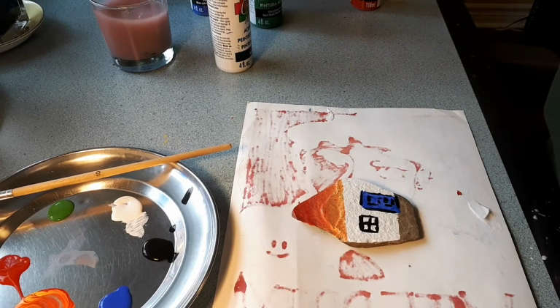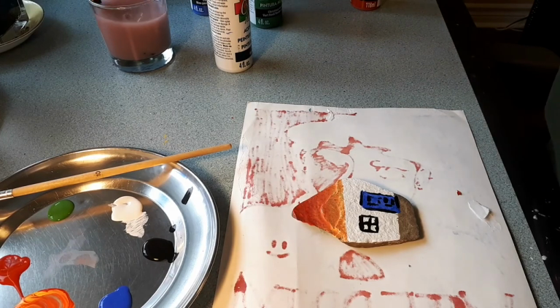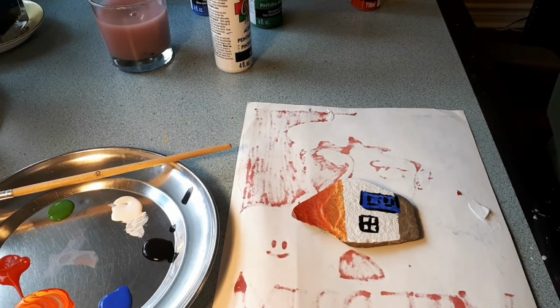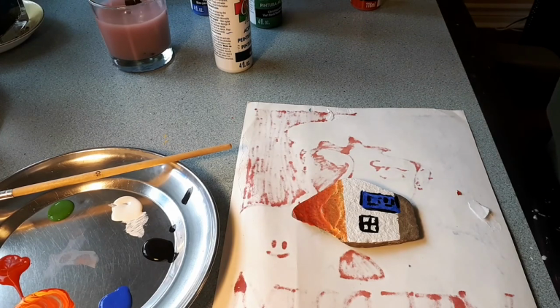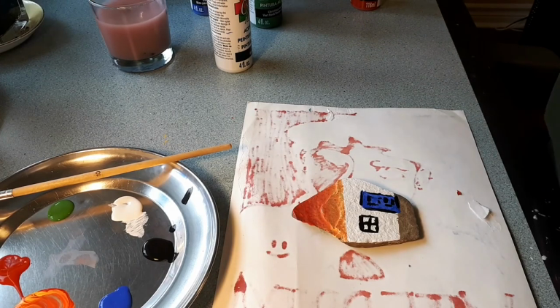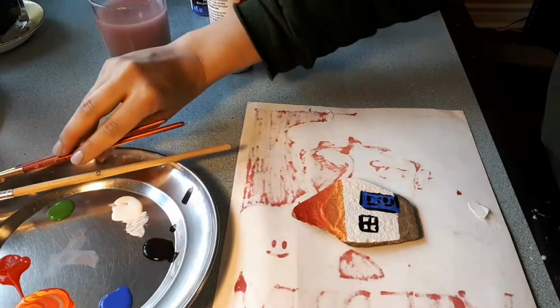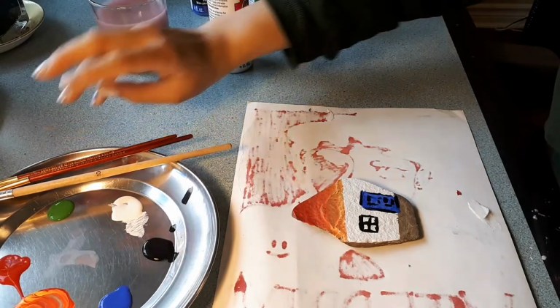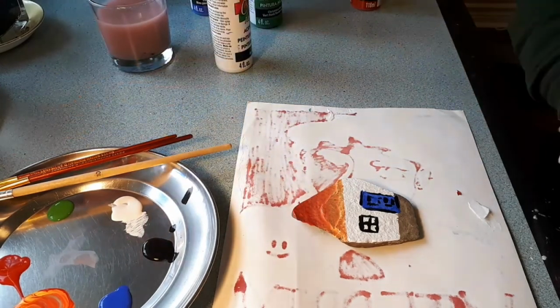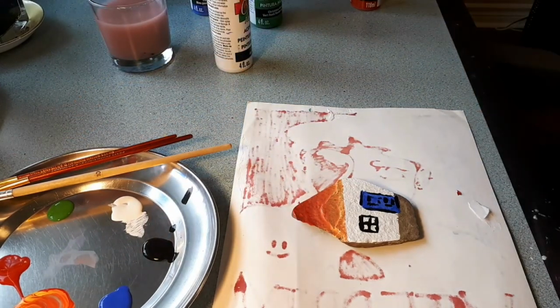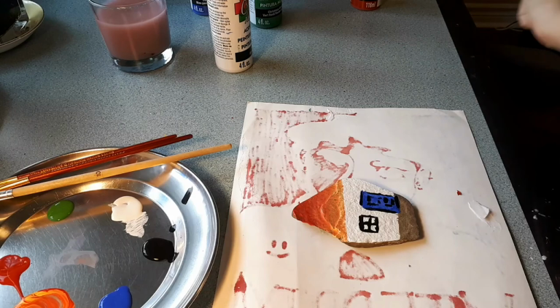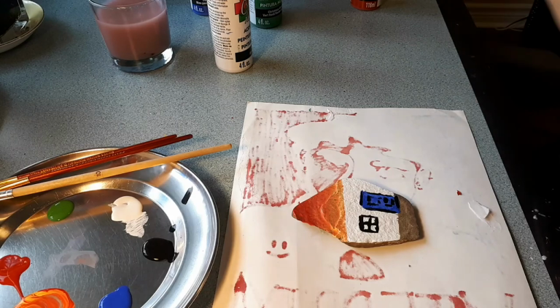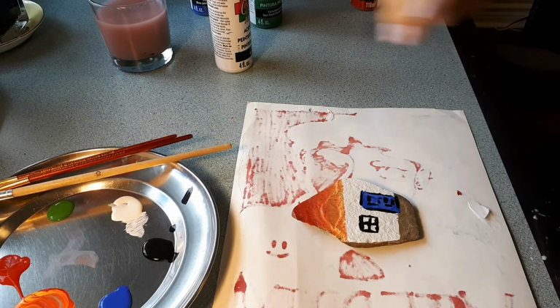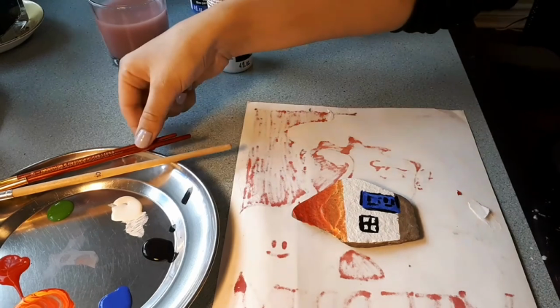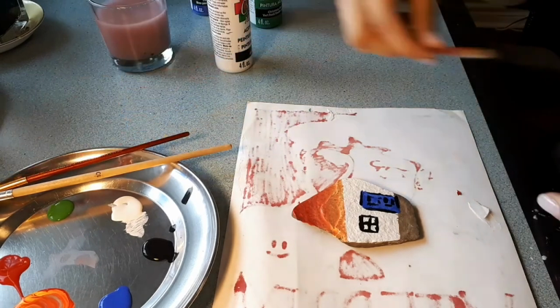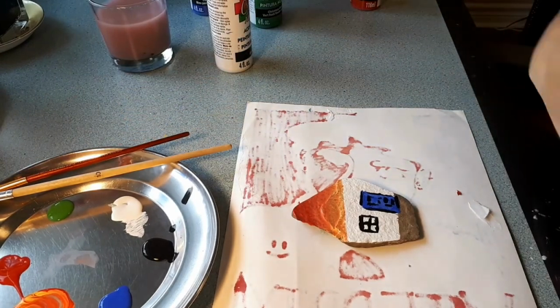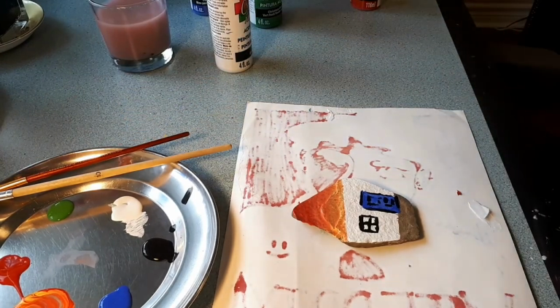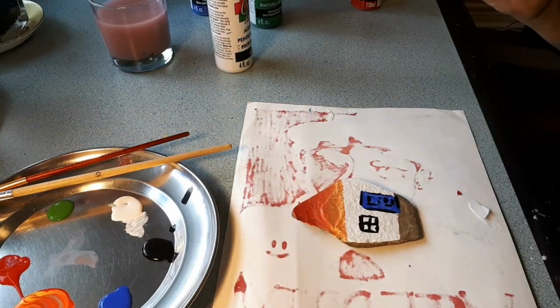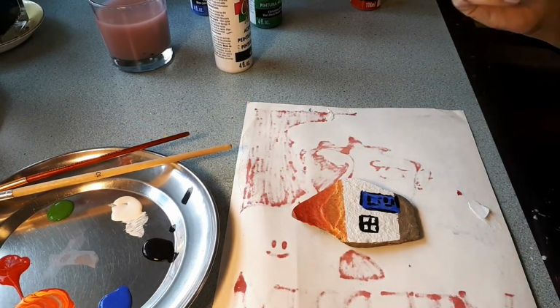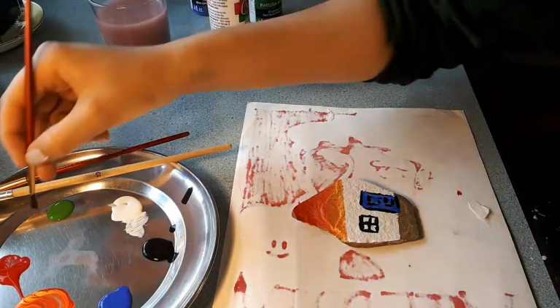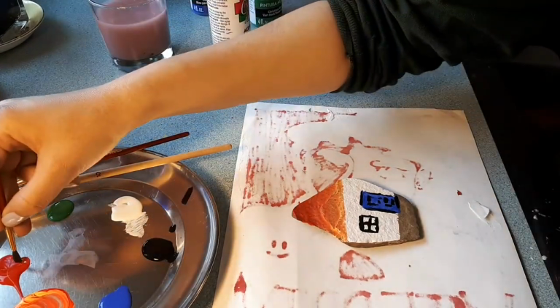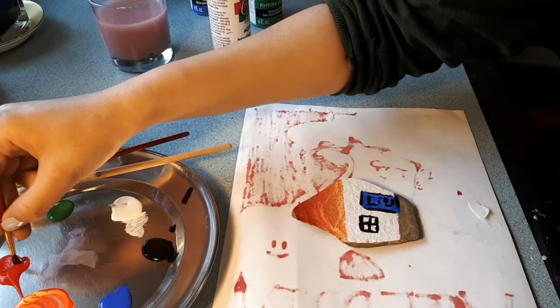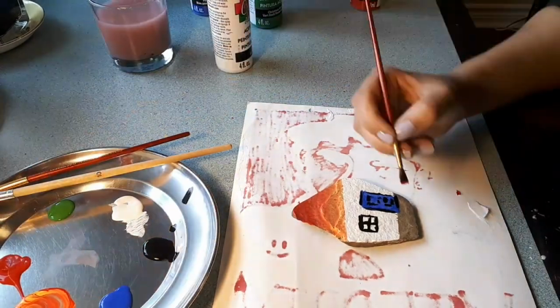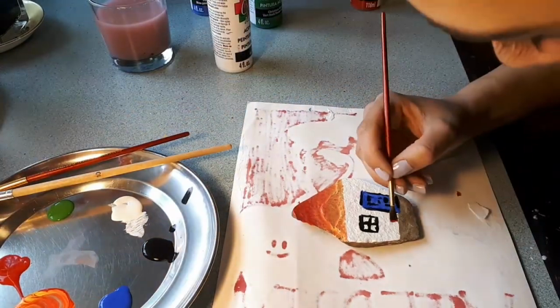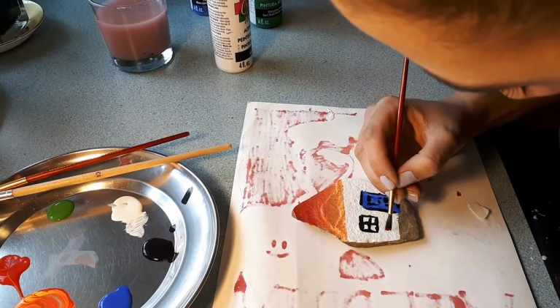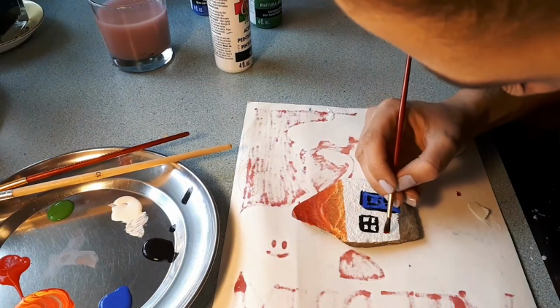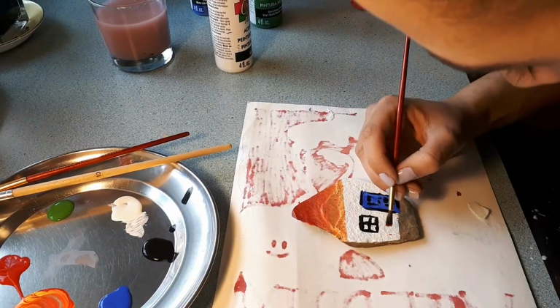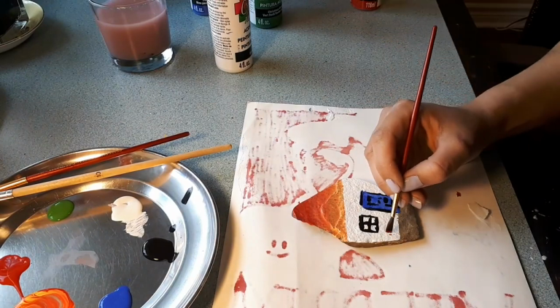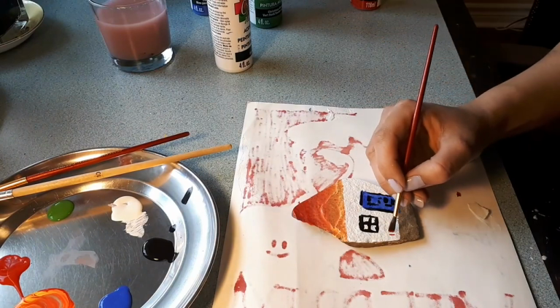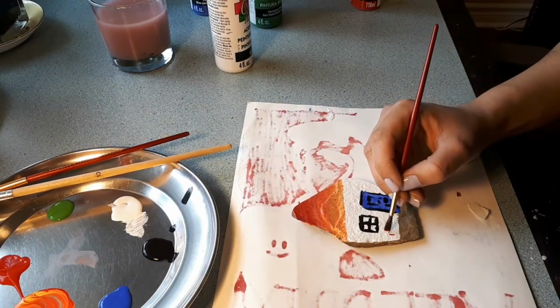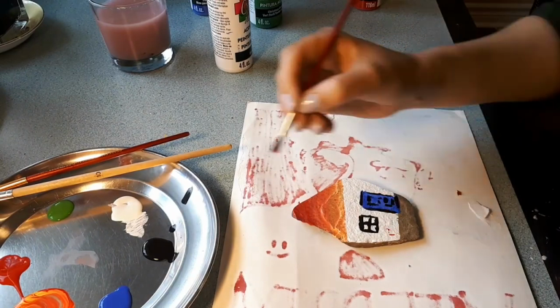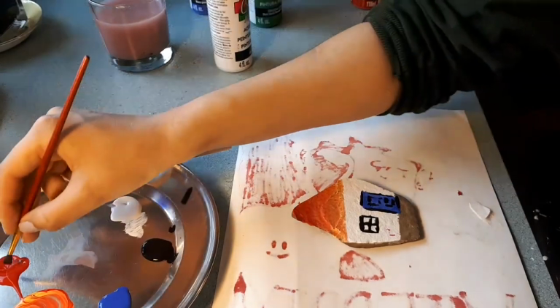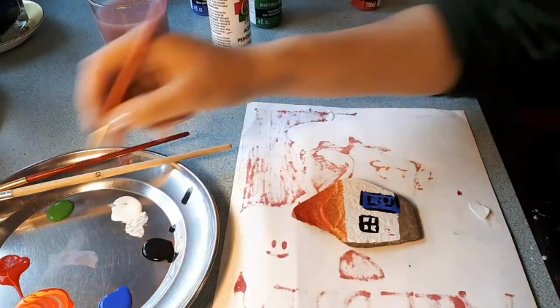Now that I've painted my window and door, I'm going to add some bricks to my house. The fire pit in my backyard is made out of bricks — my uncle made that for us.